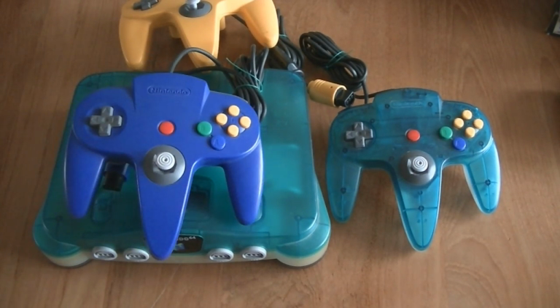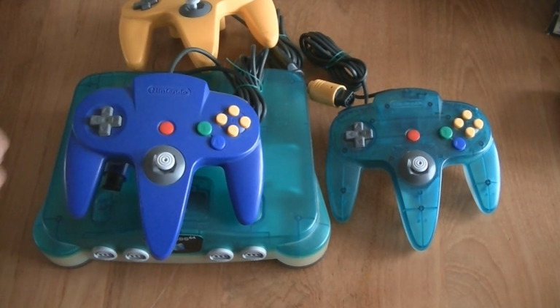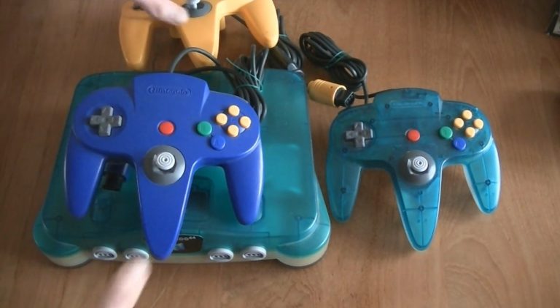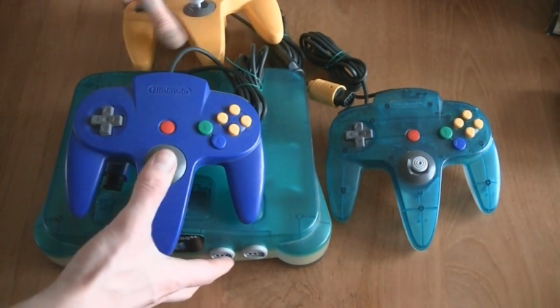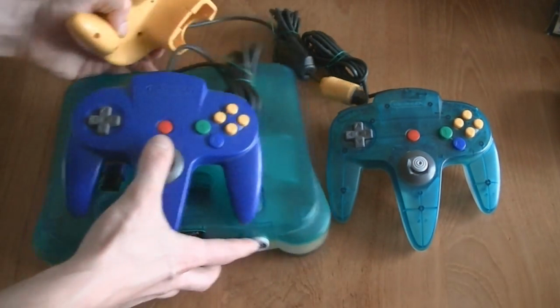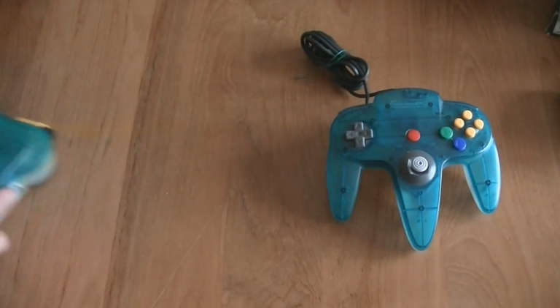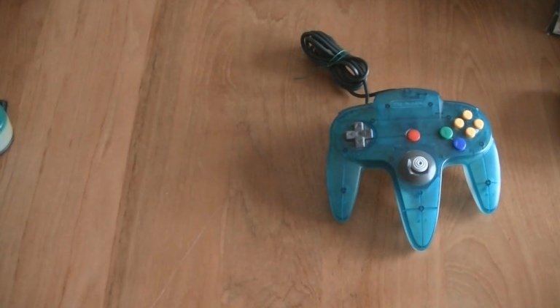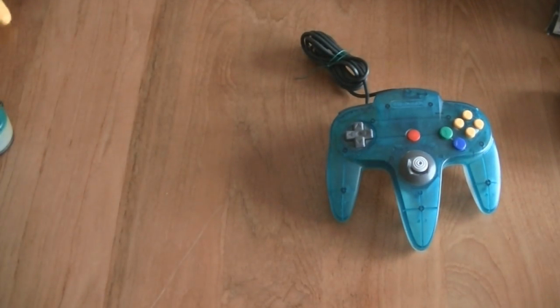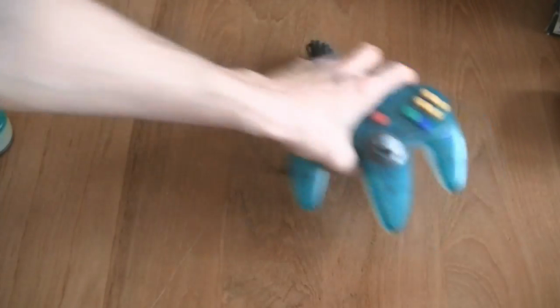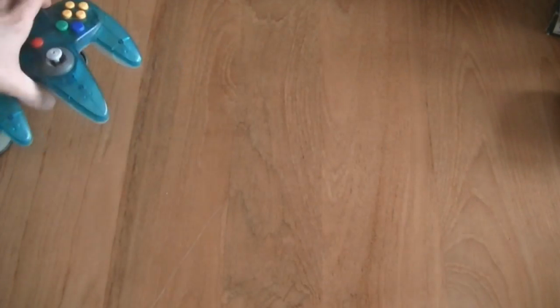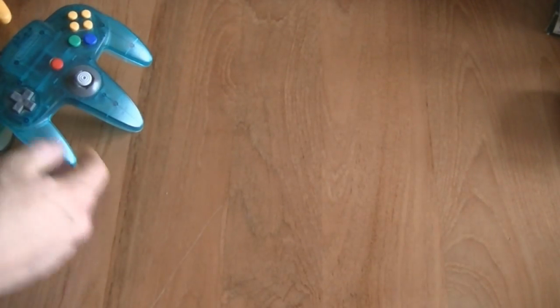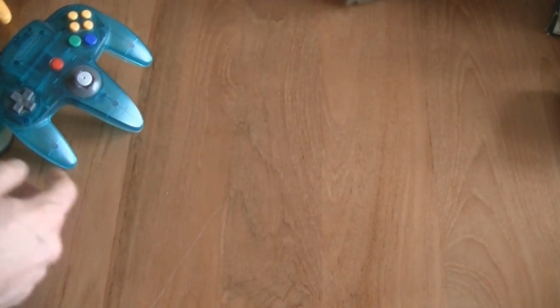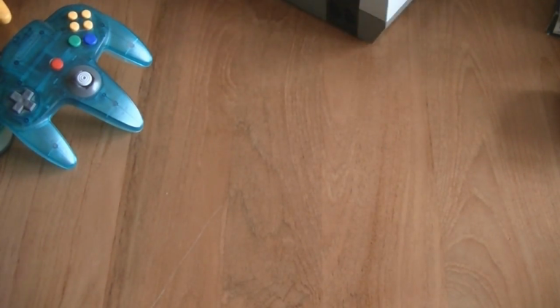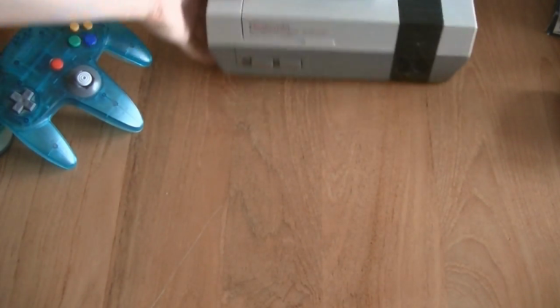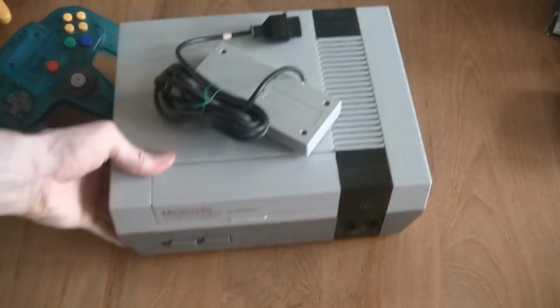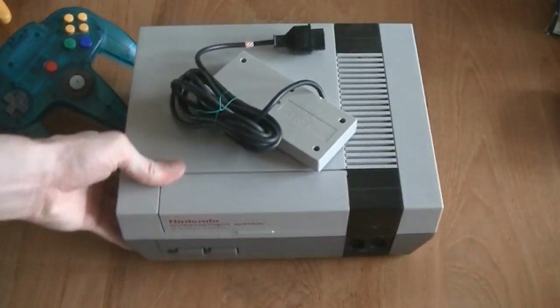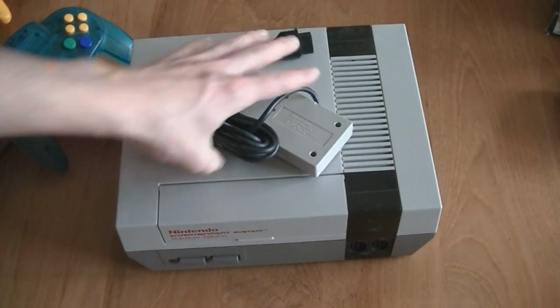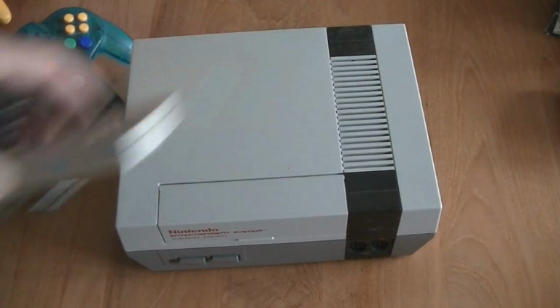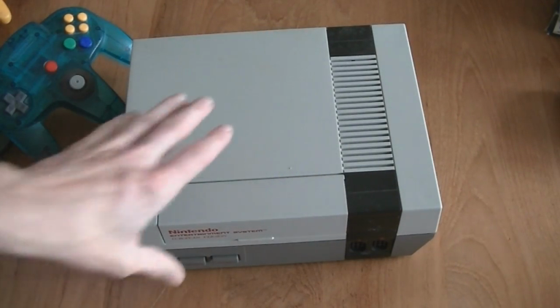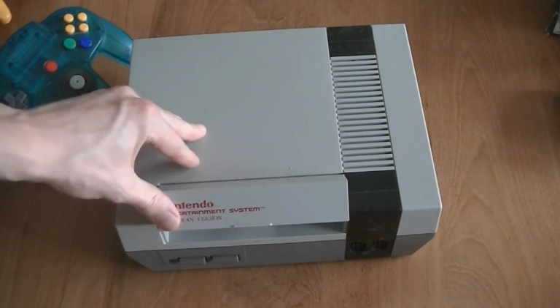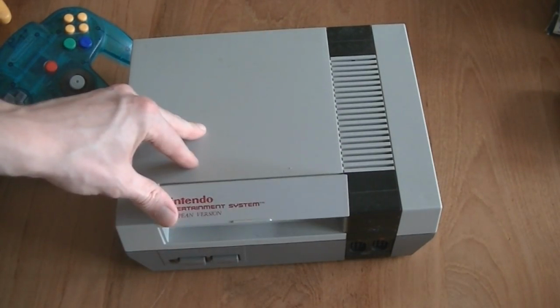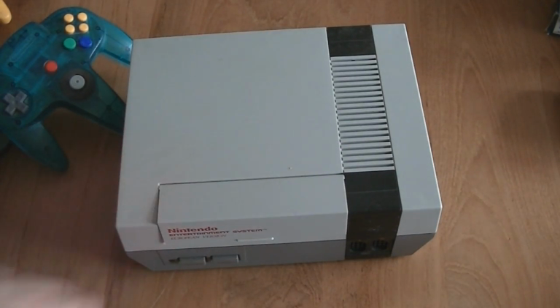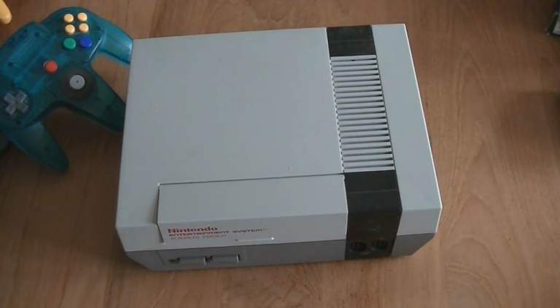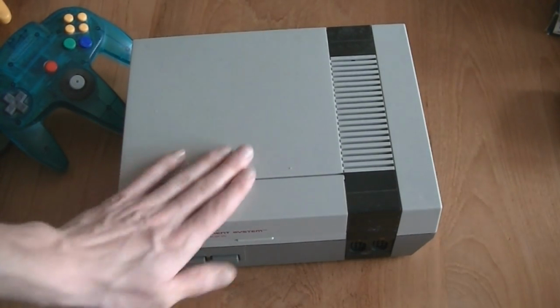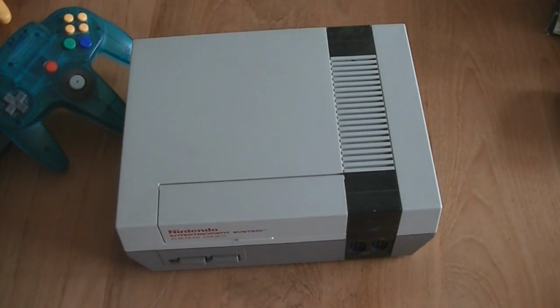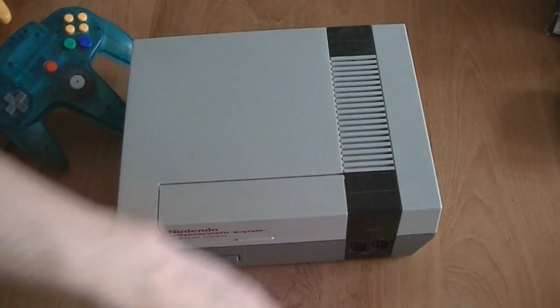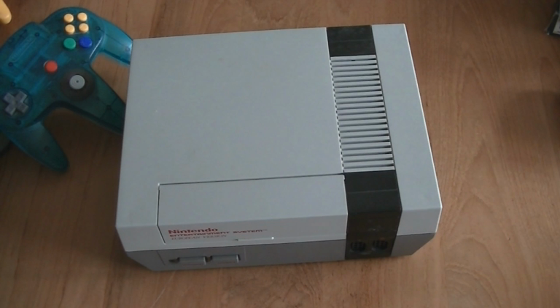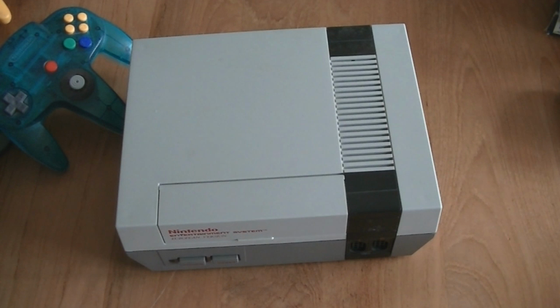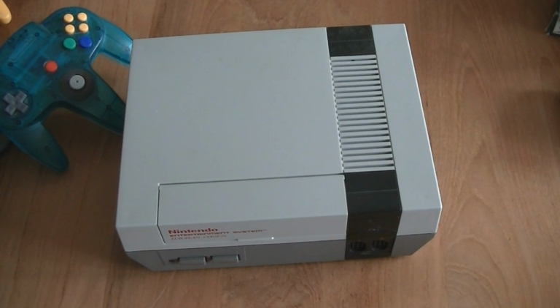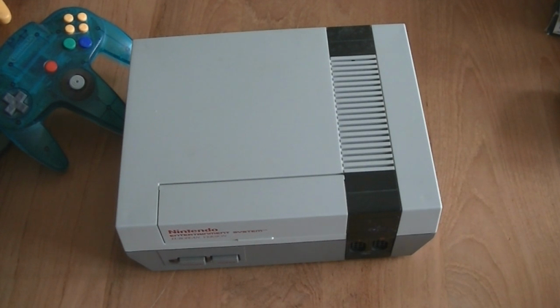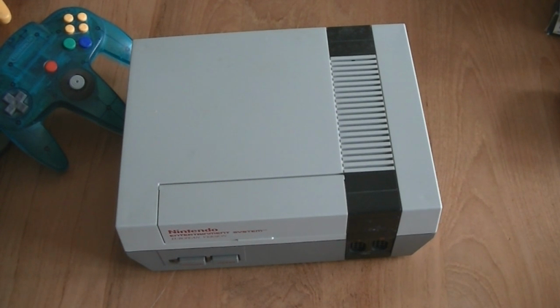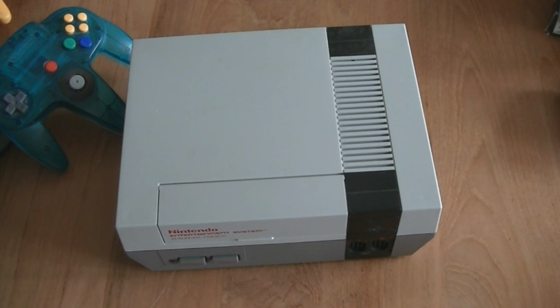The next console he had was a NES set that I have over here and it's in good shape. As you can see it's still really clear grey instead of that yellow grey that you have often.